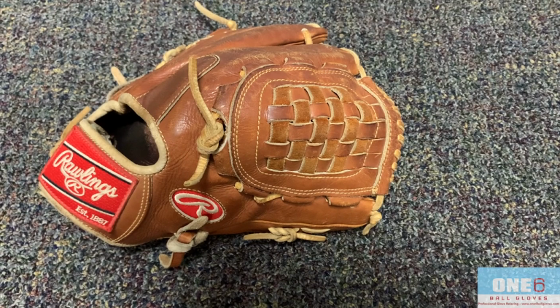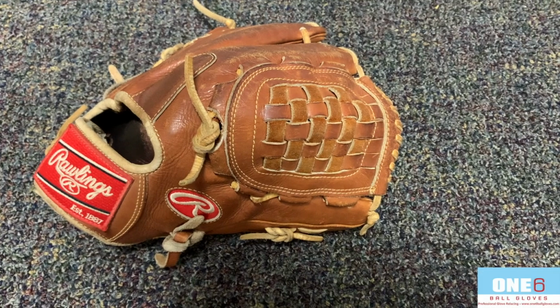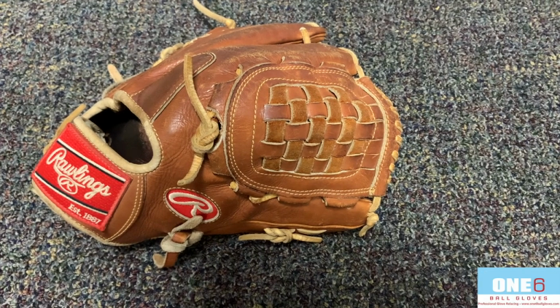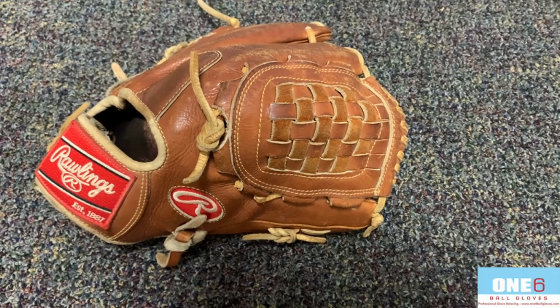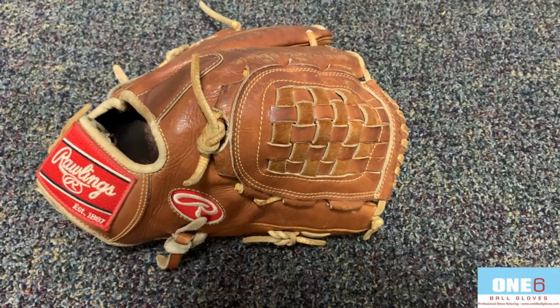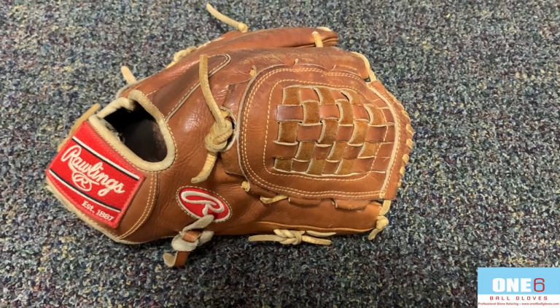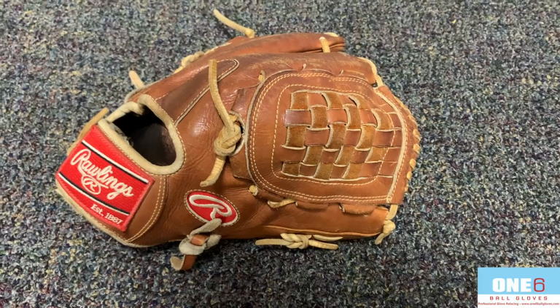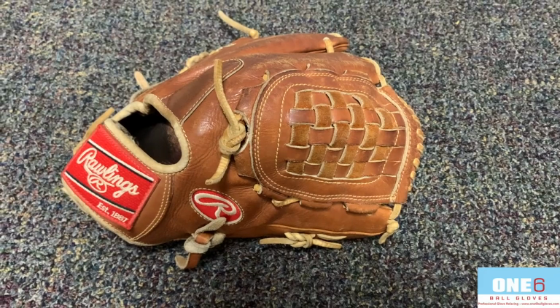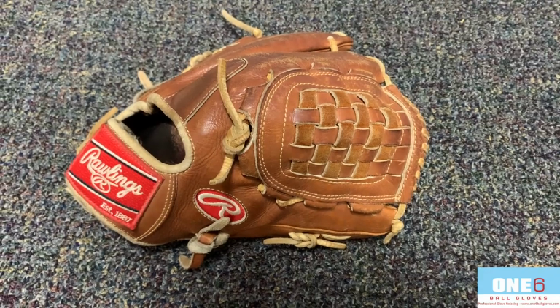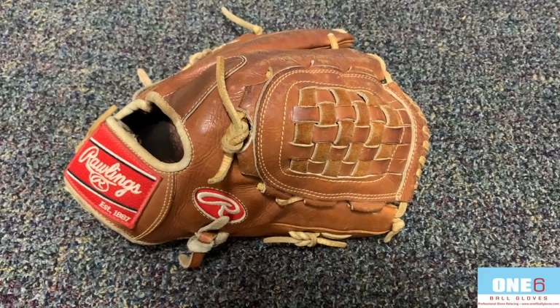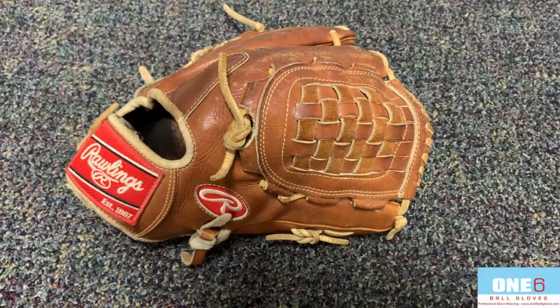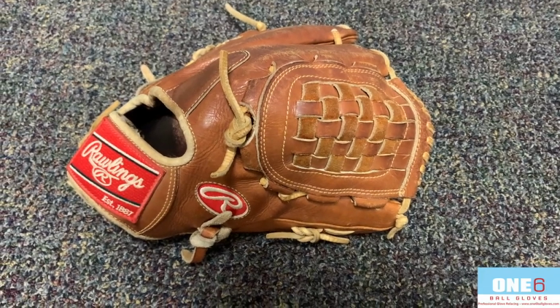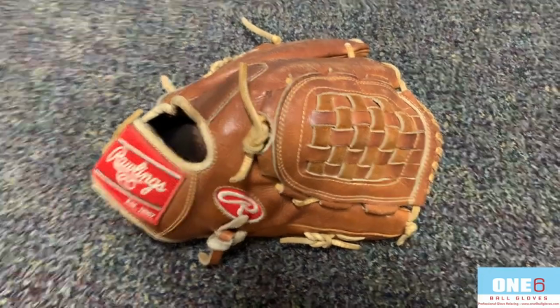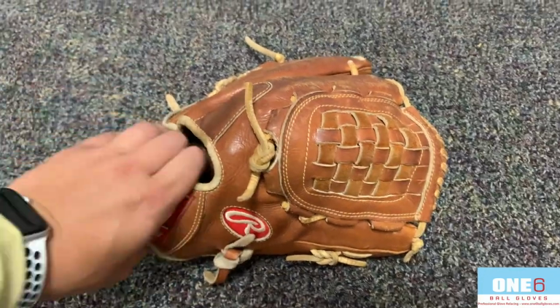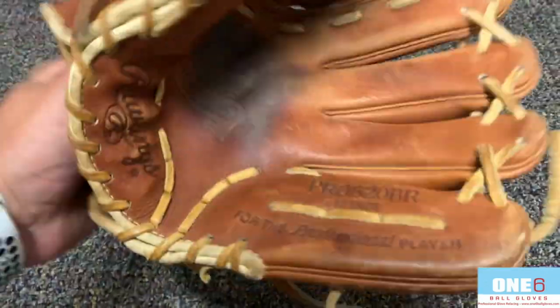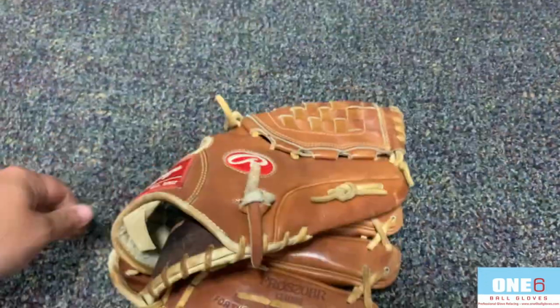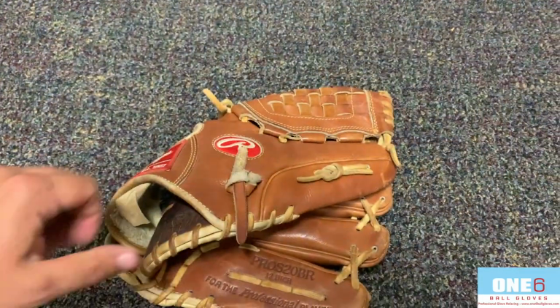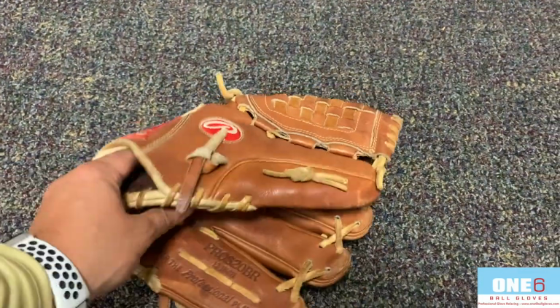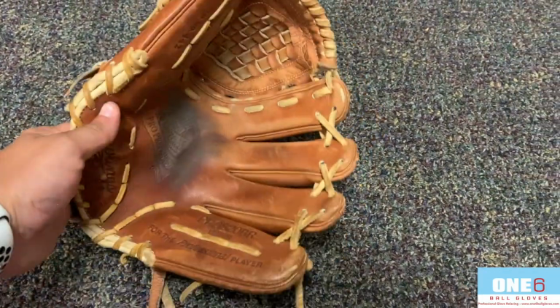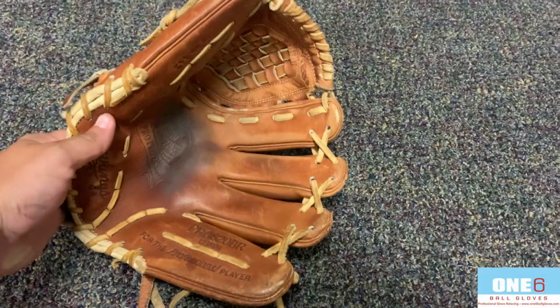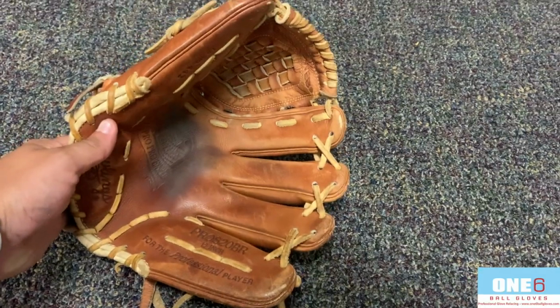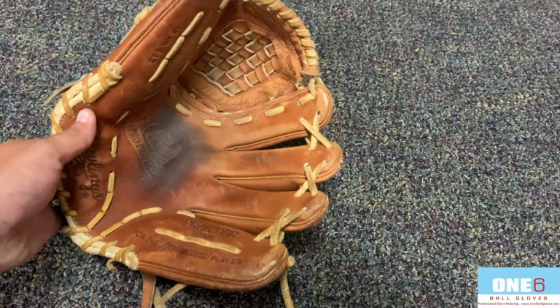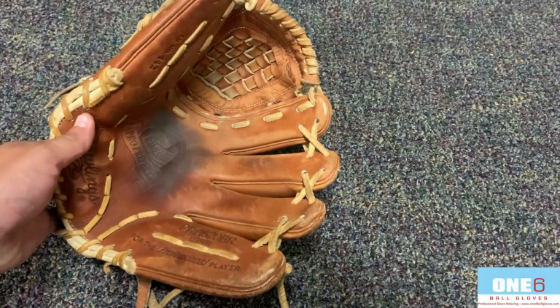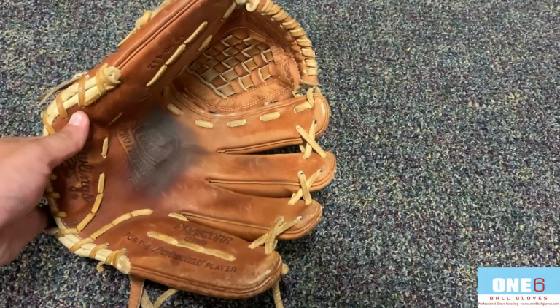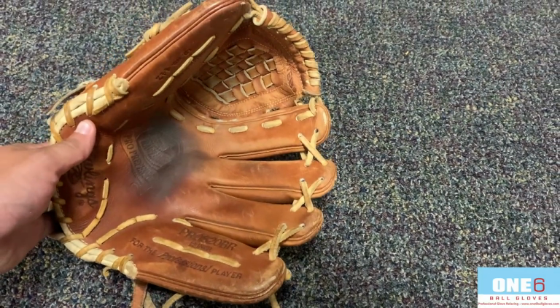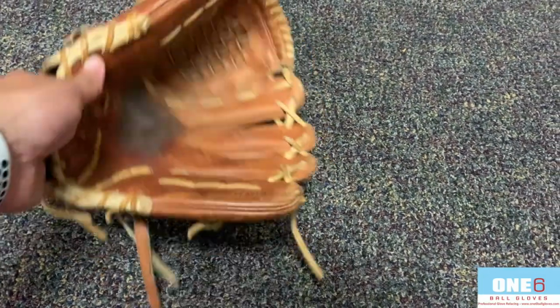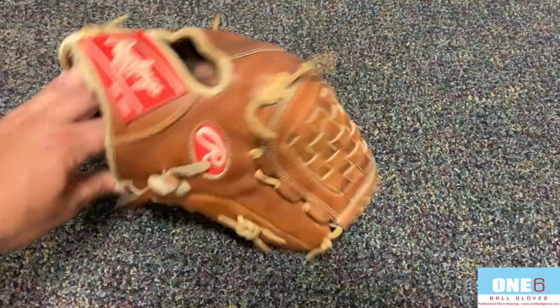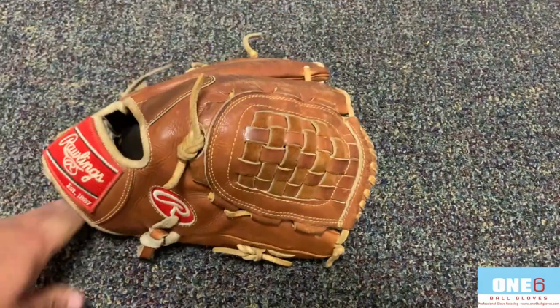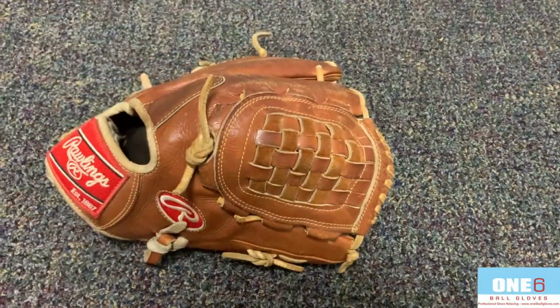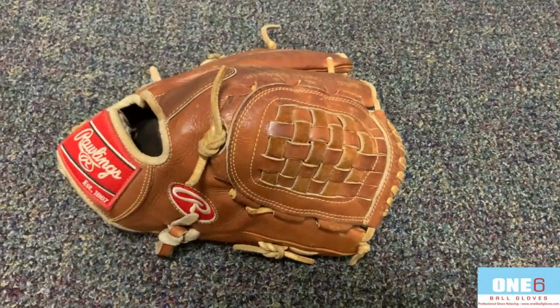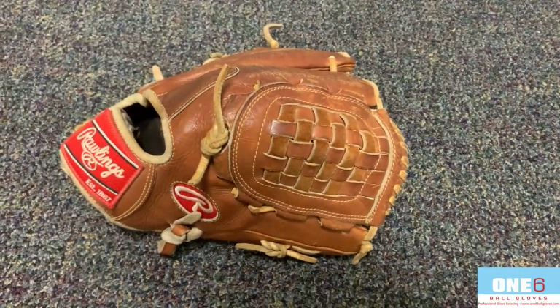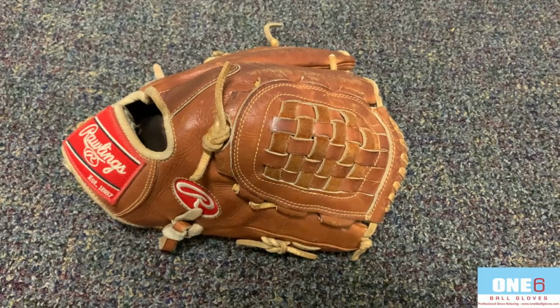Welcome back to another glove video everyone. This week I've got a Rawlings Pro Preferred basketweb in for a full relace. It's in pretty good shape, just a little floppy — it doesn't have any shape to it right now. I'm going to clean it up, put some new camel laces into it, and I'll show you guys what it looks like when I get it all finished up.